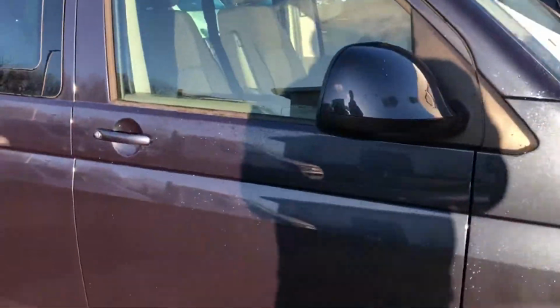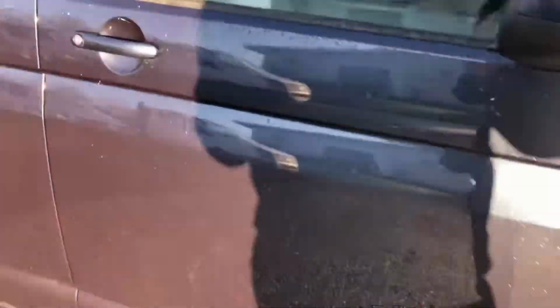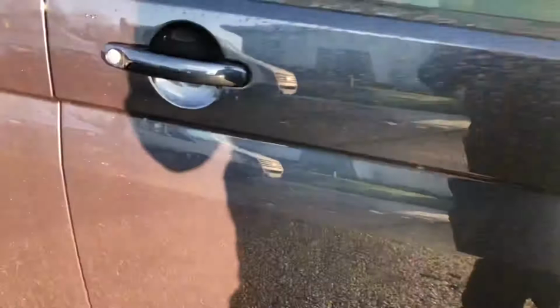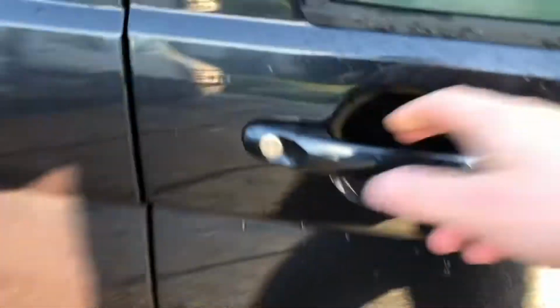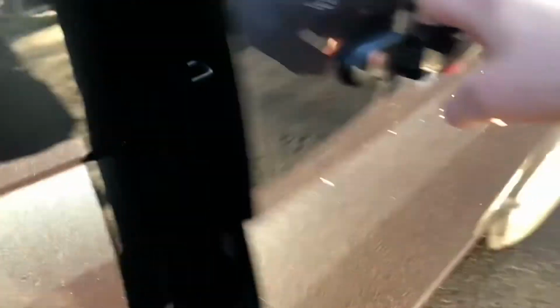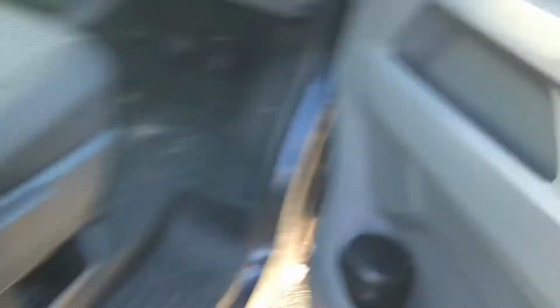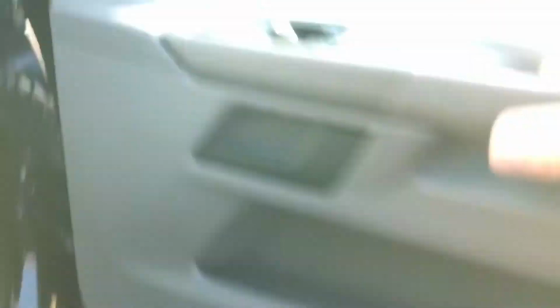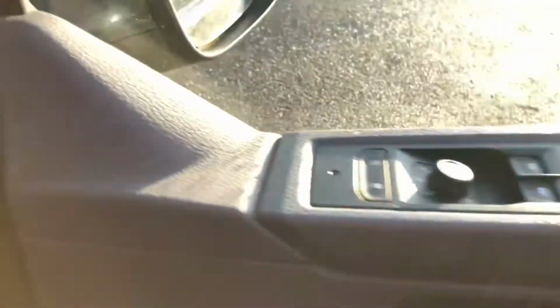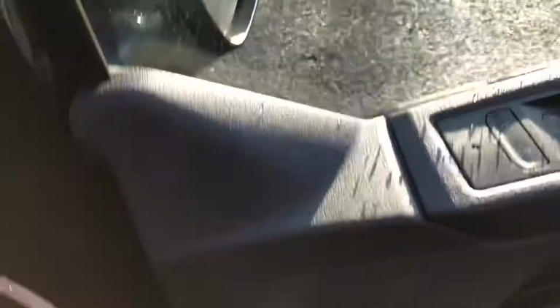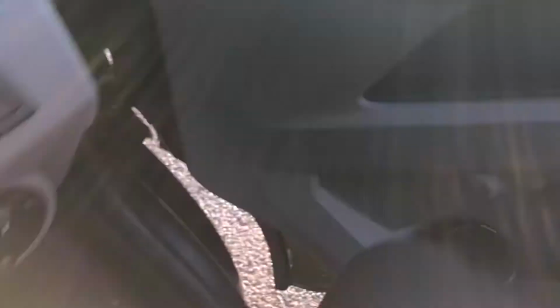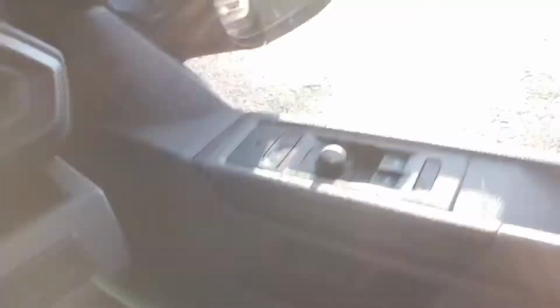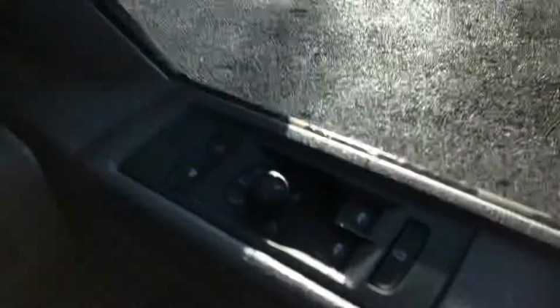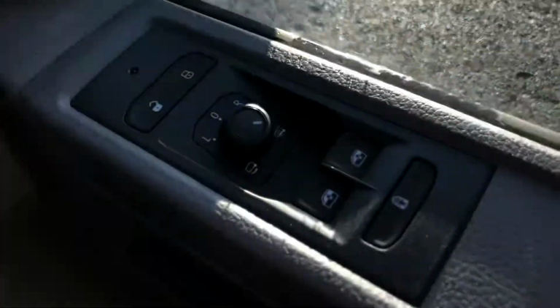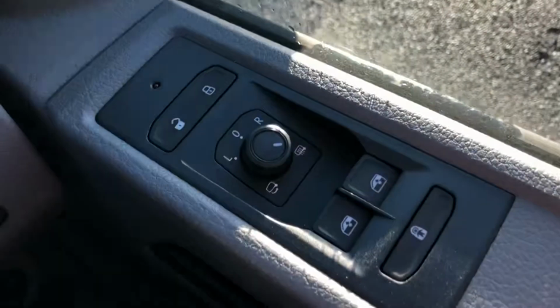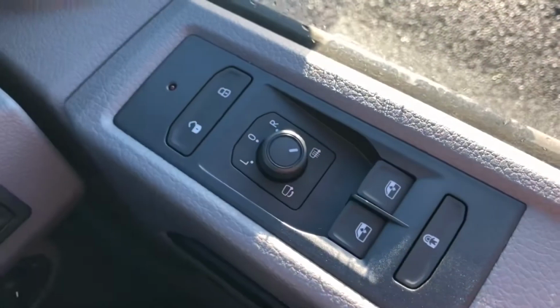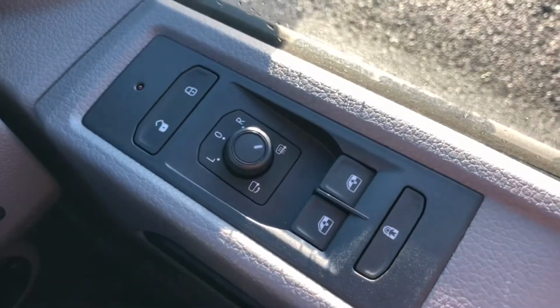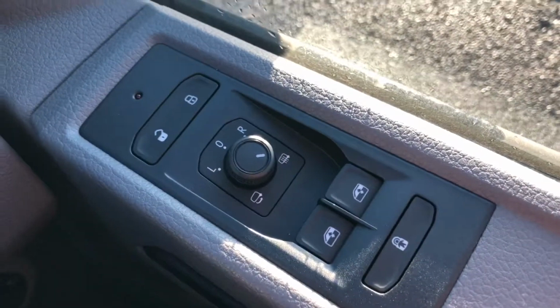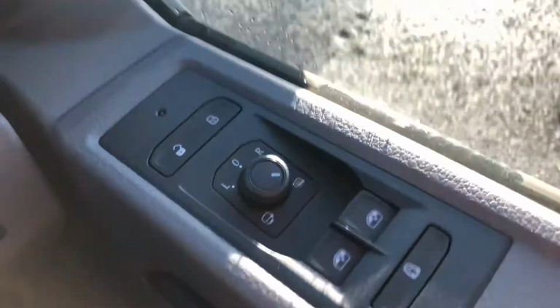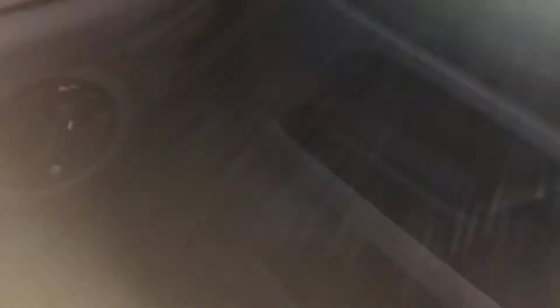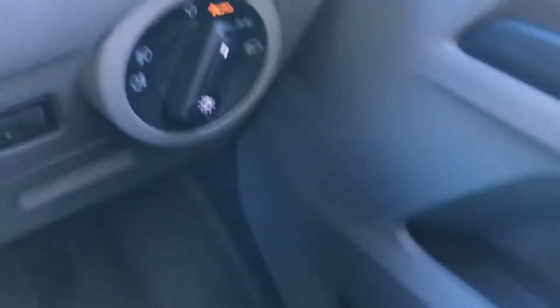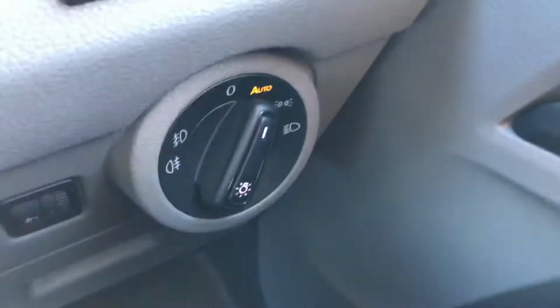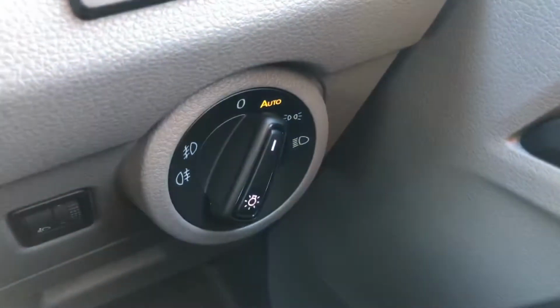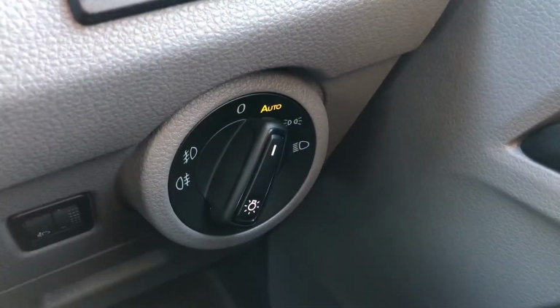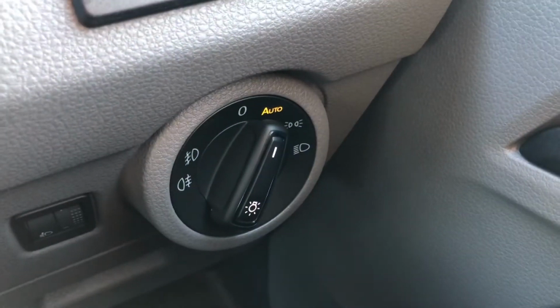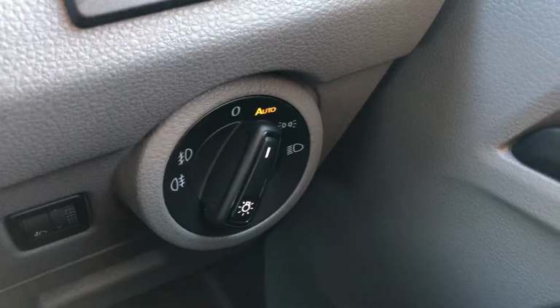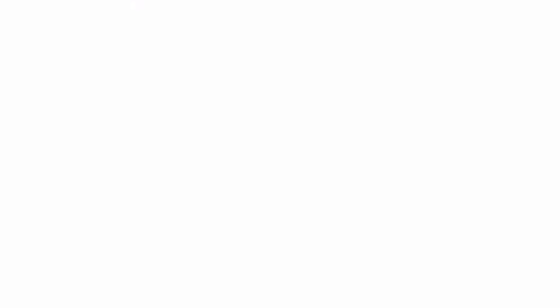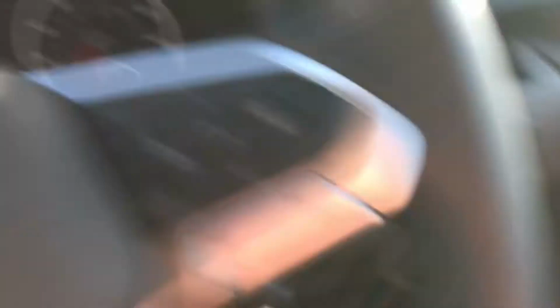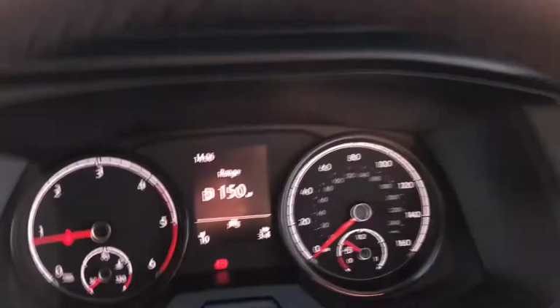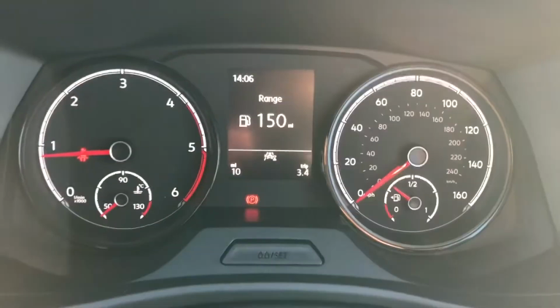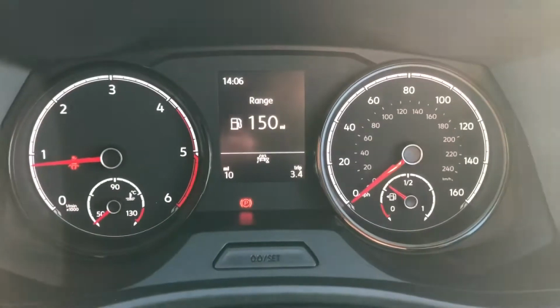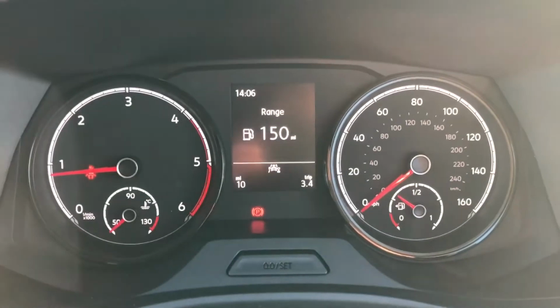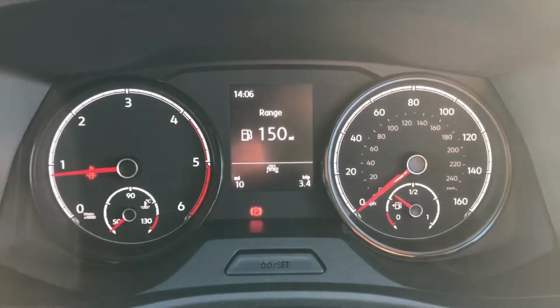Coming into the driver's side. As you can see here you've got your controls for your heated and folding wing mirrors. You've got your headlight switch down here — you can set that to automatic. As you can see, this vehicle has only done 10 miles.